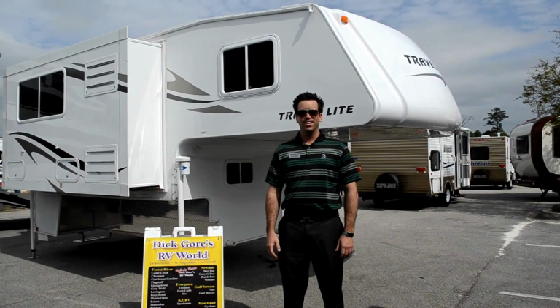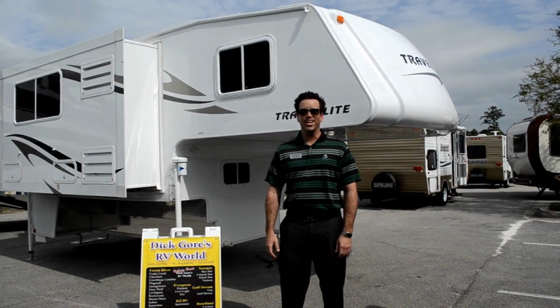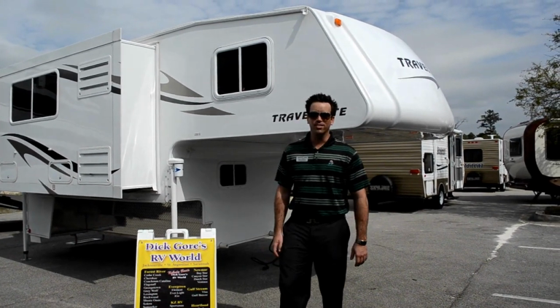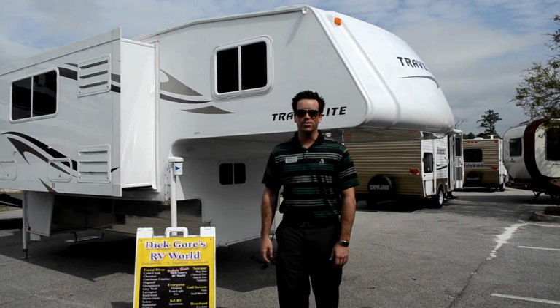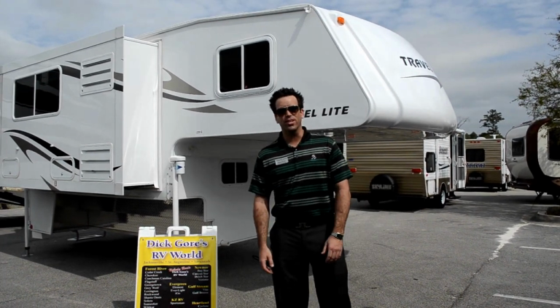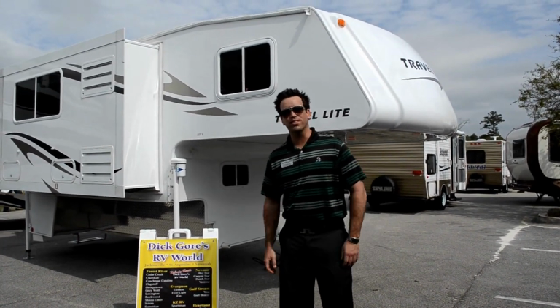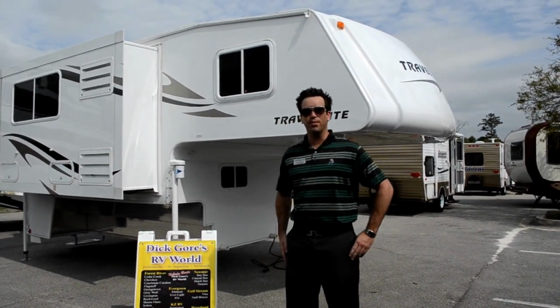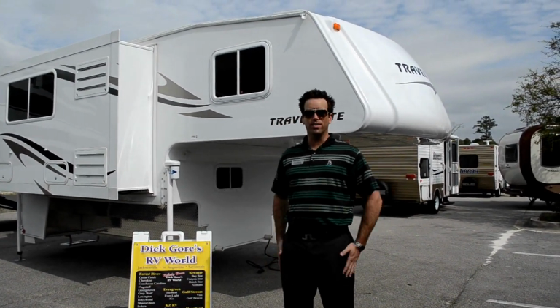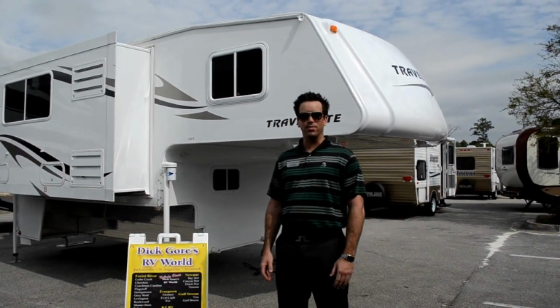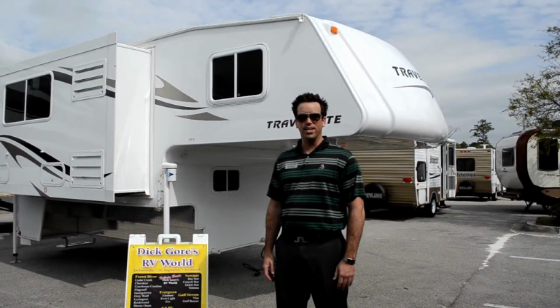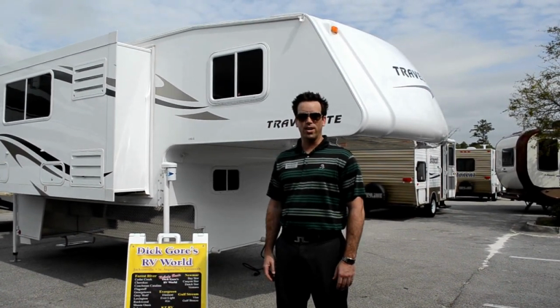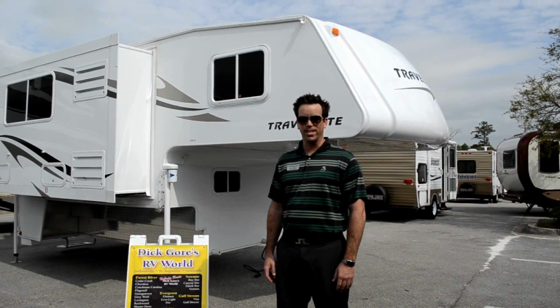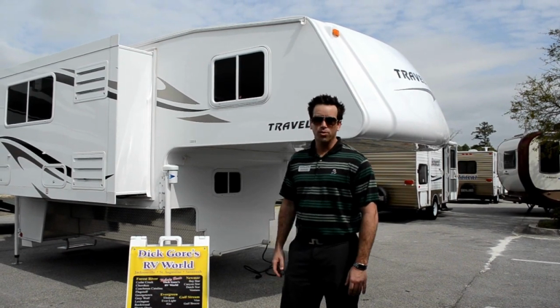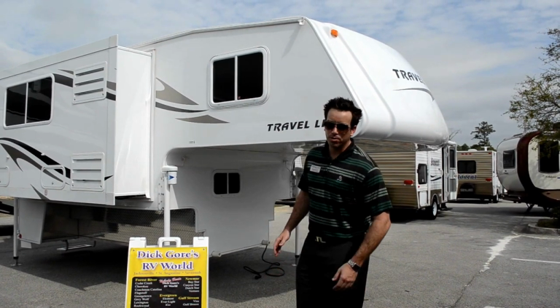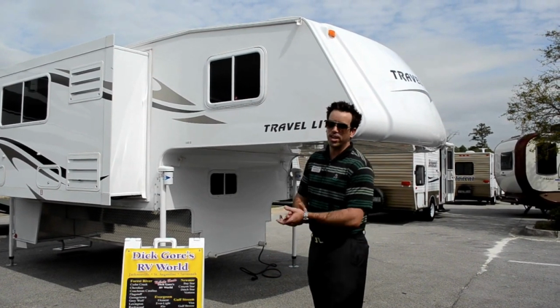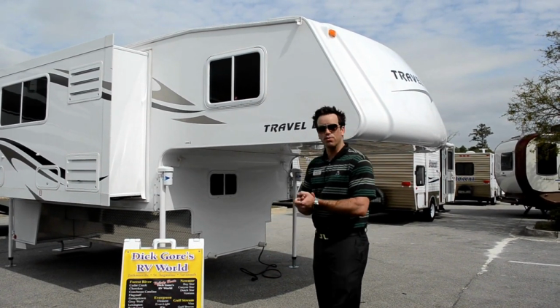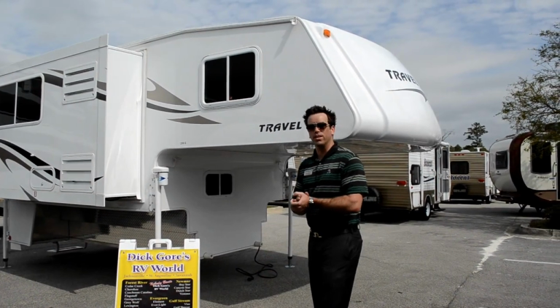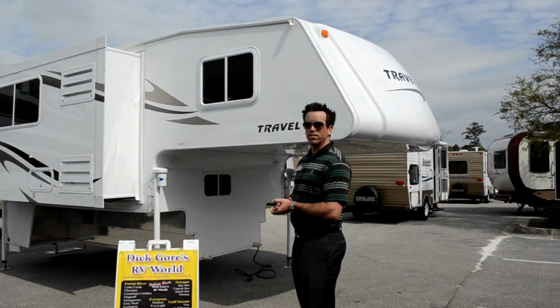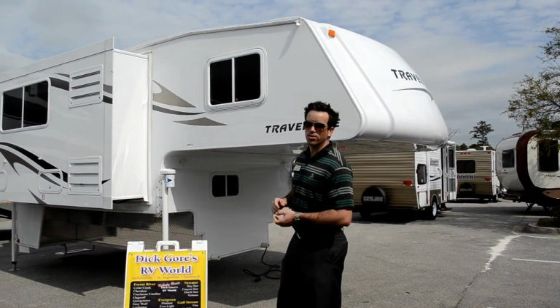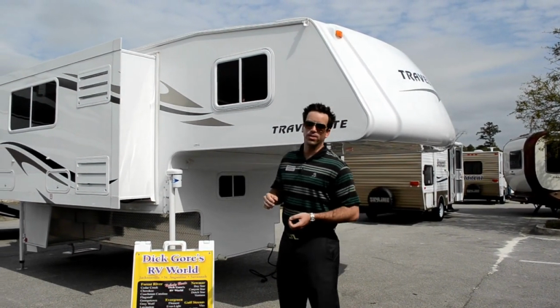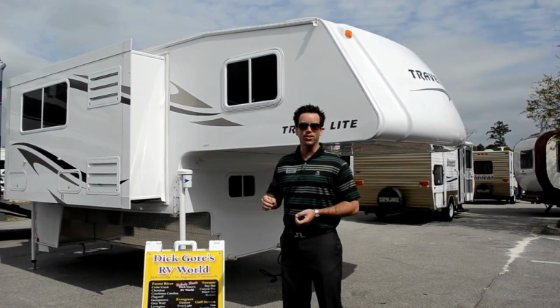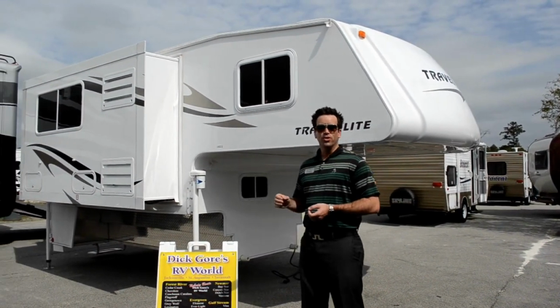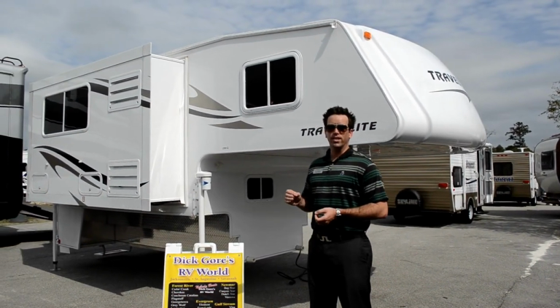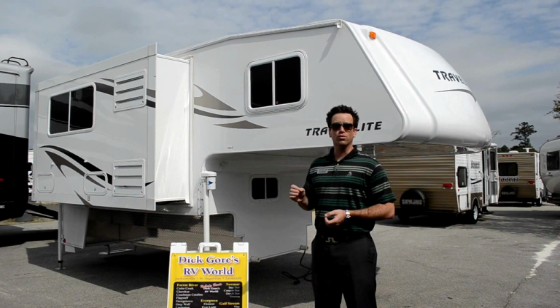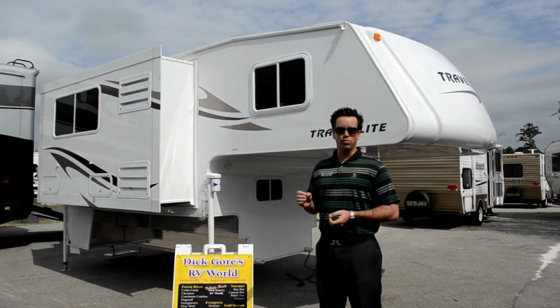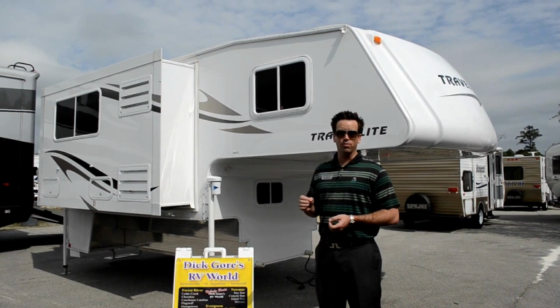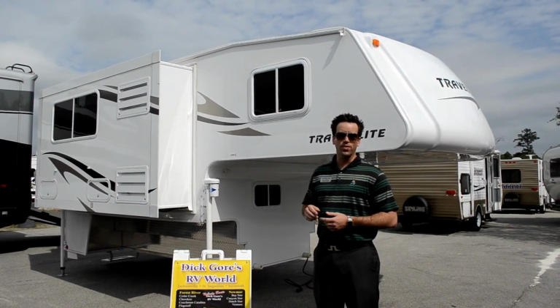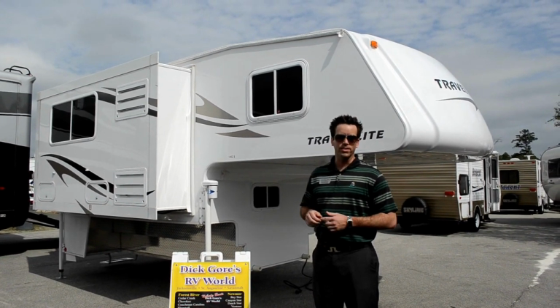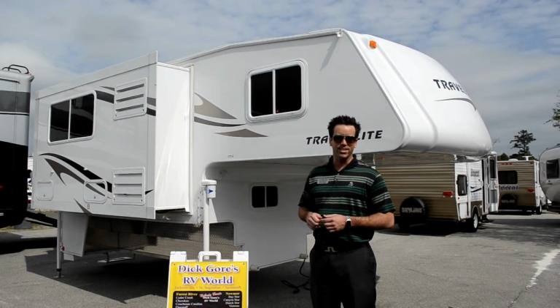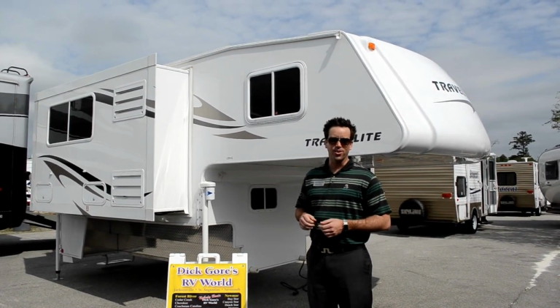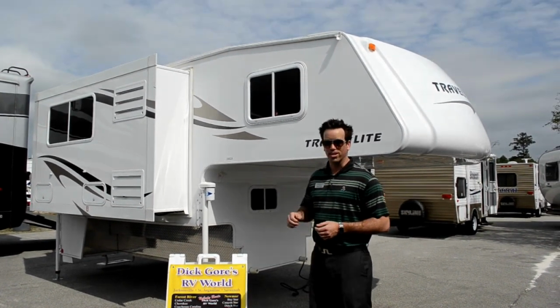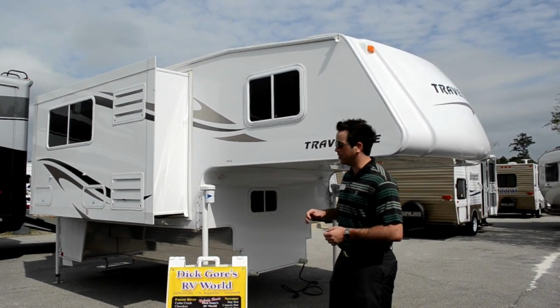Hi, I'm Ryan Spencer, Director of Sales and Product Development at Travelite. We're here in beautiful Jacksonville, Florida with Dick Gore's RV World showcasing the 2012 1000 SLRX Truck Camper.